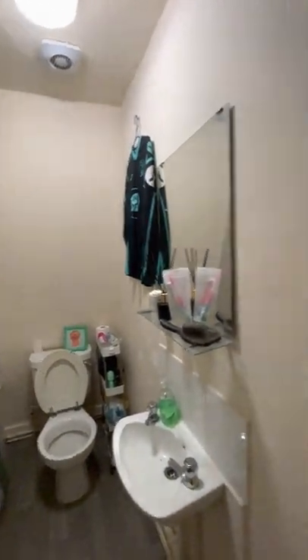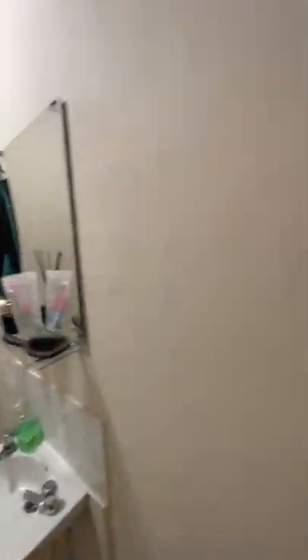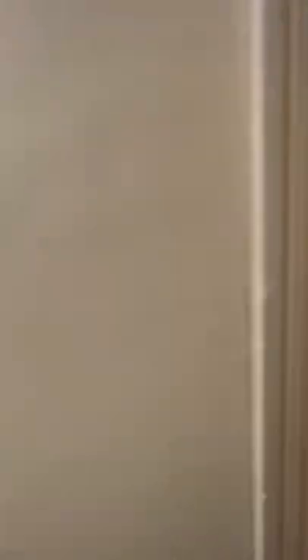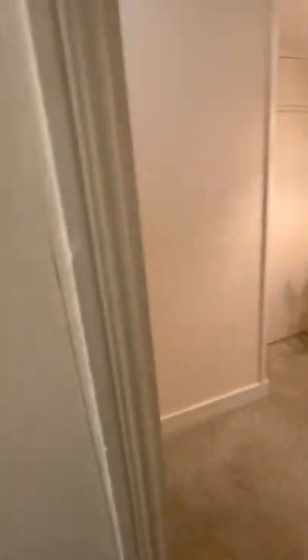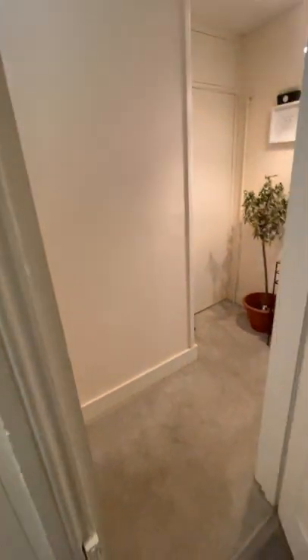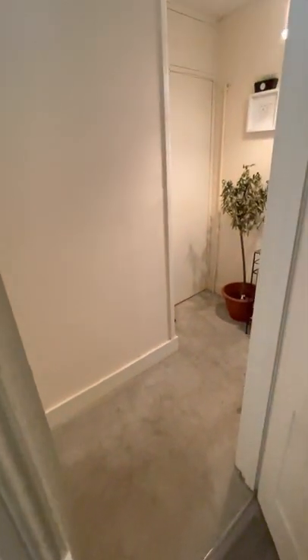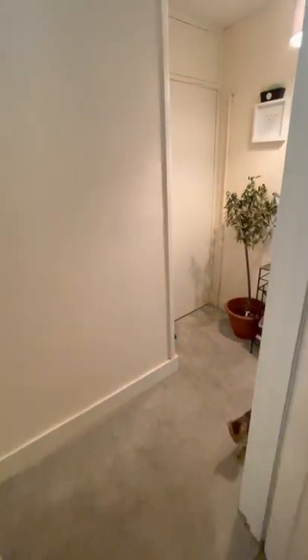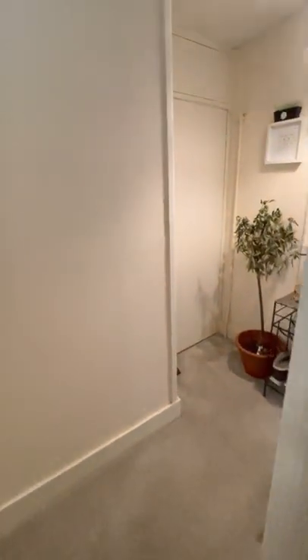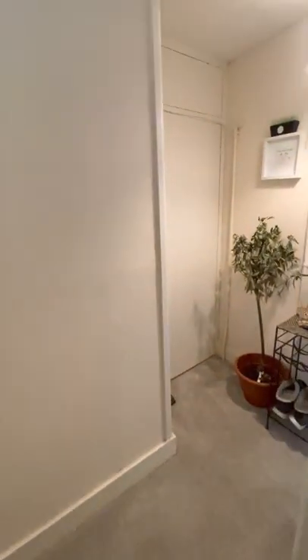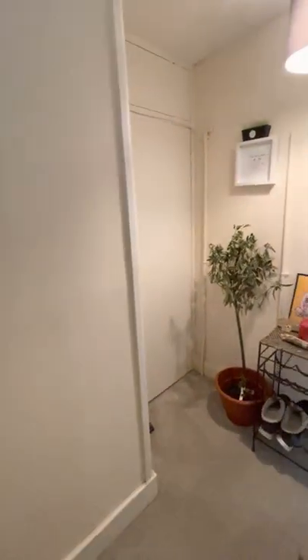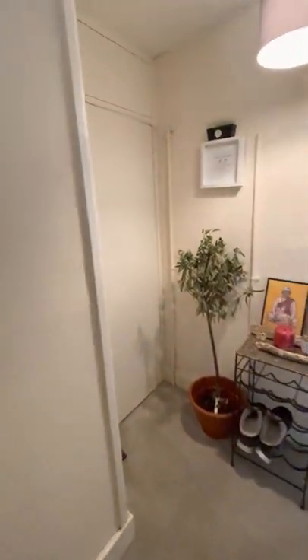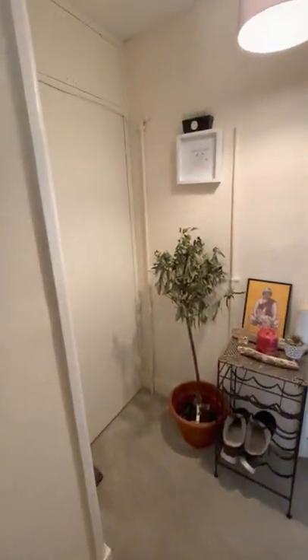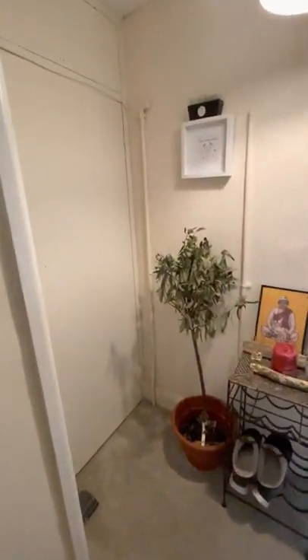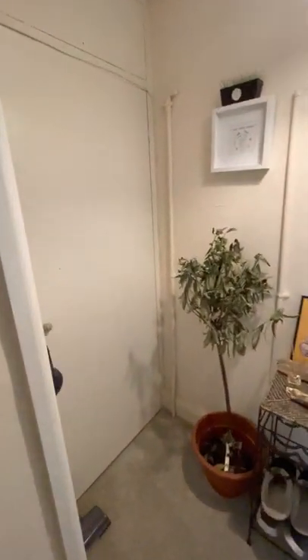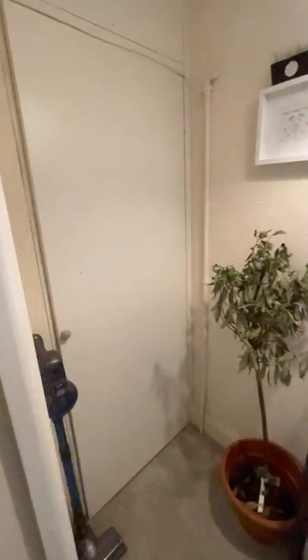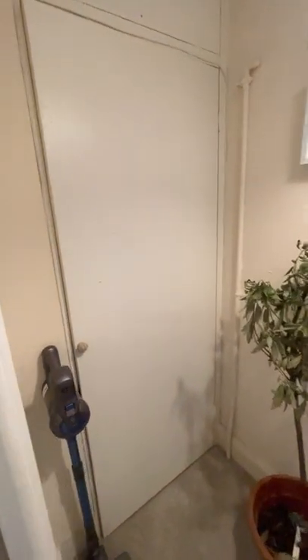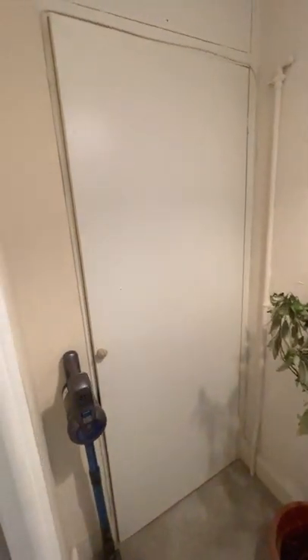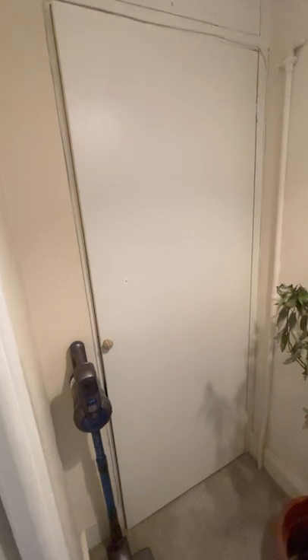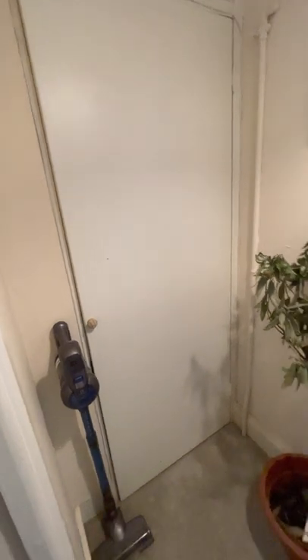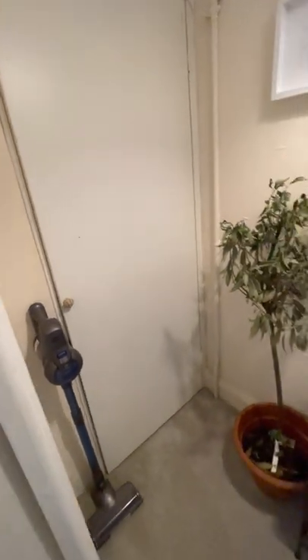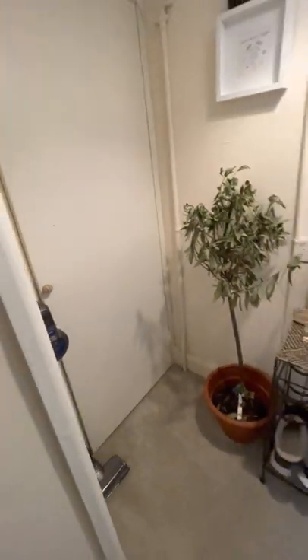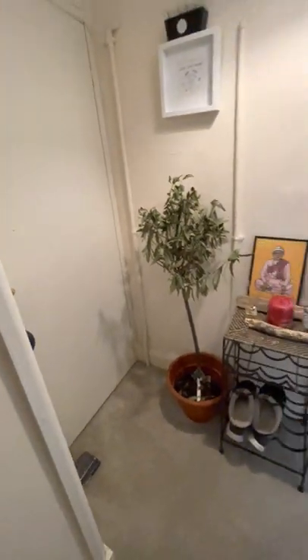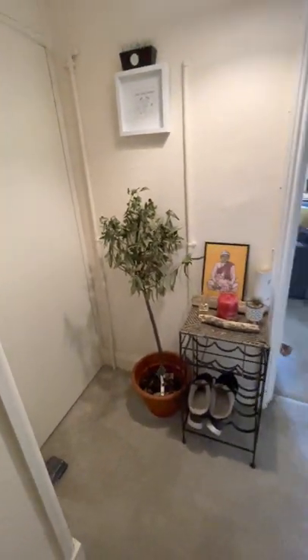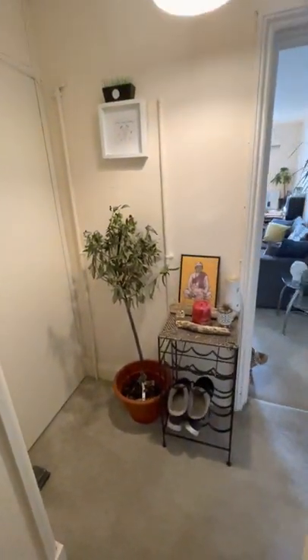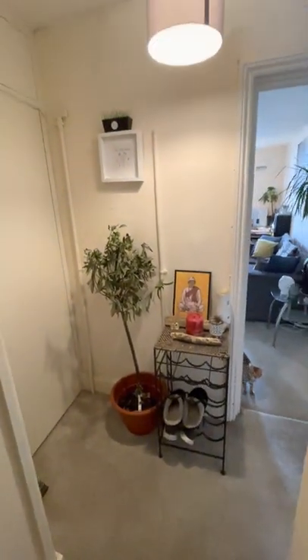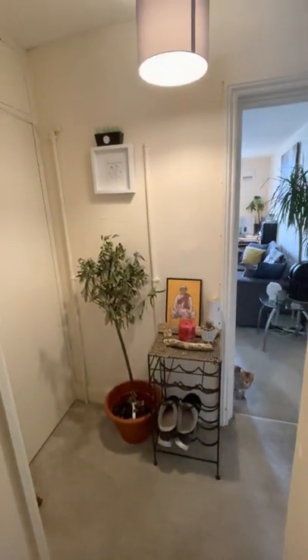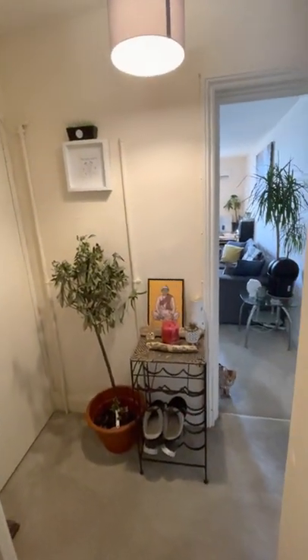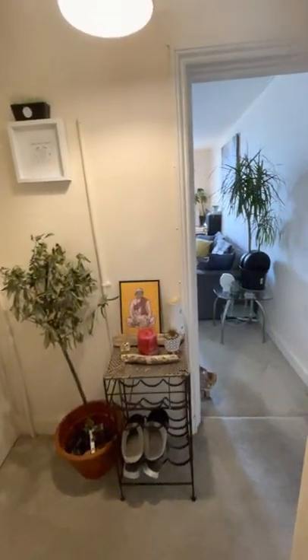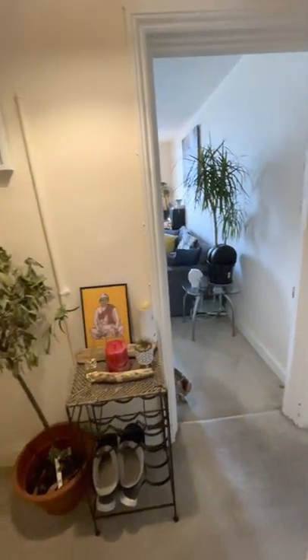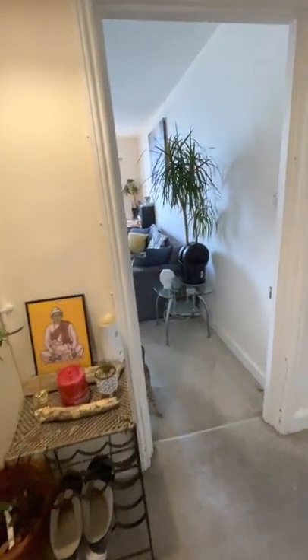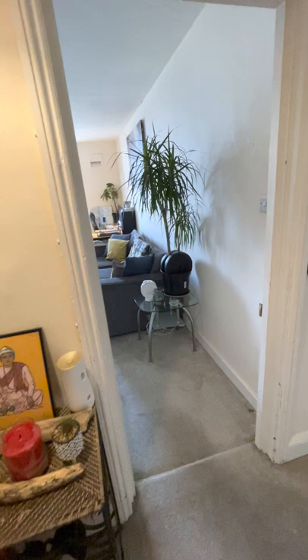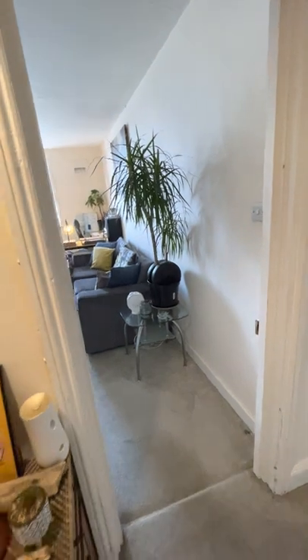Moving back out into the hallway, you have a storage cupboard to the left and there is space here as well for additional storage units if needed. And then you have the lounge straight ahead.